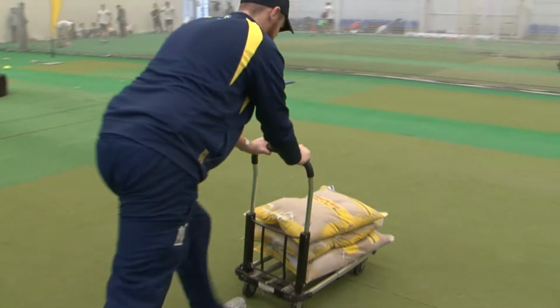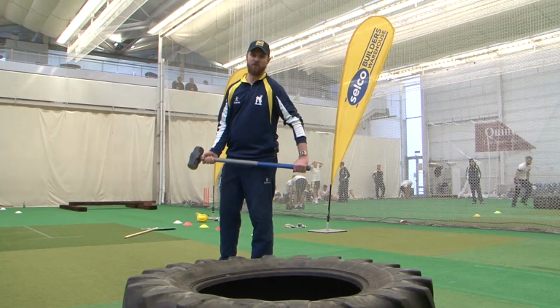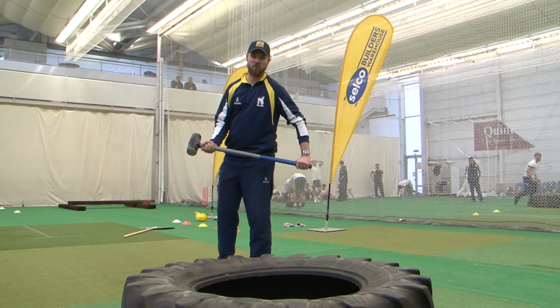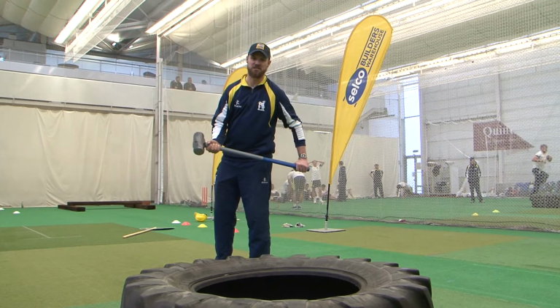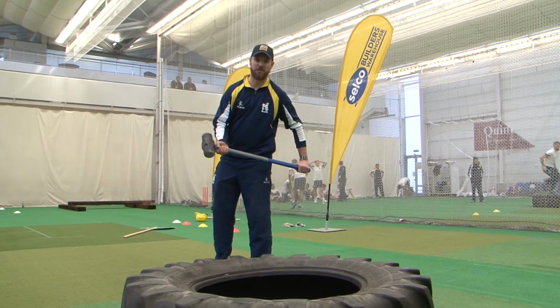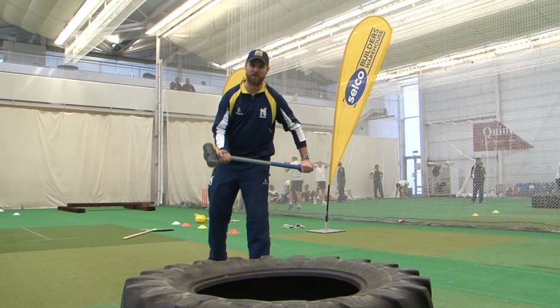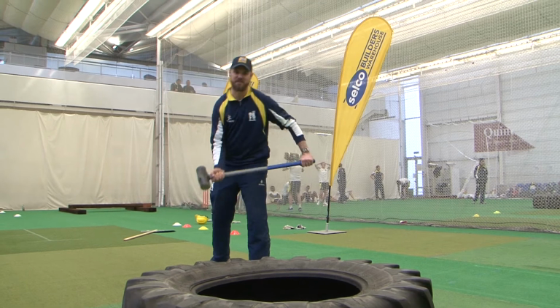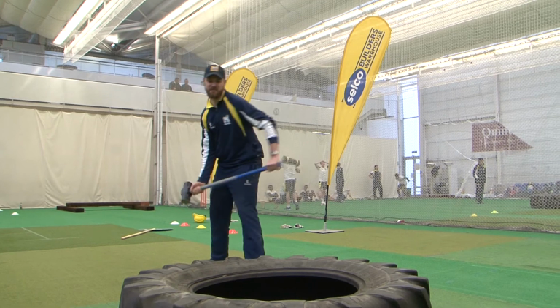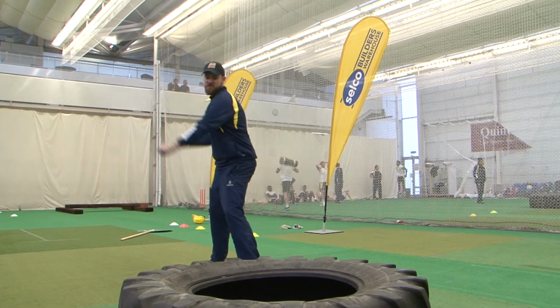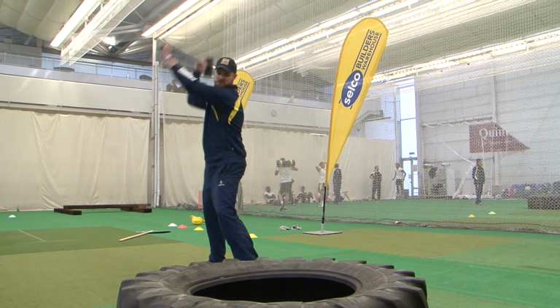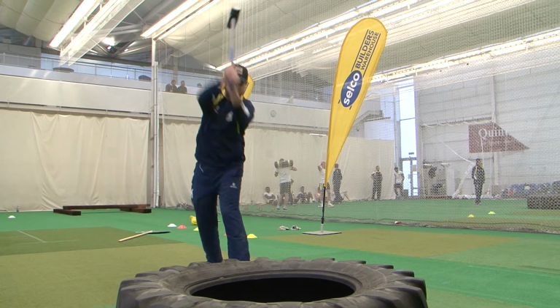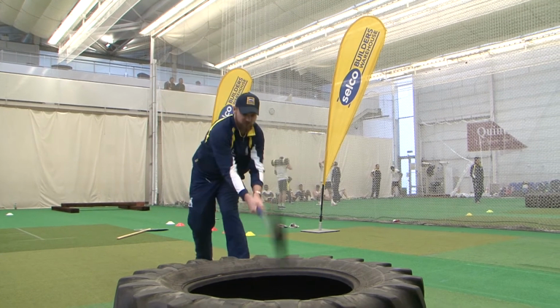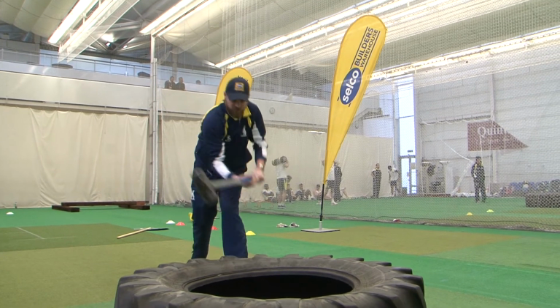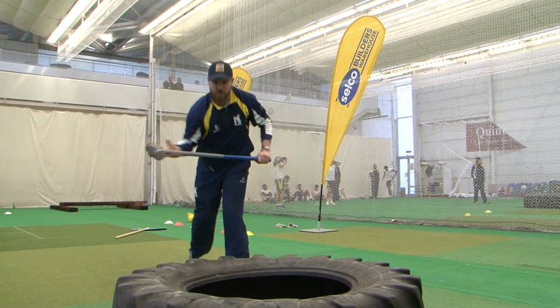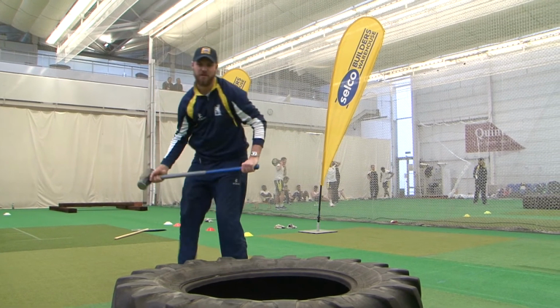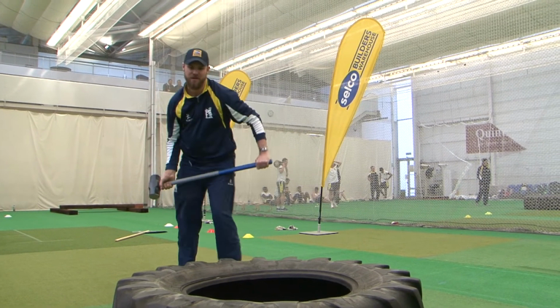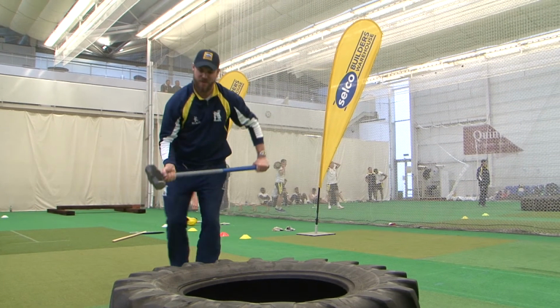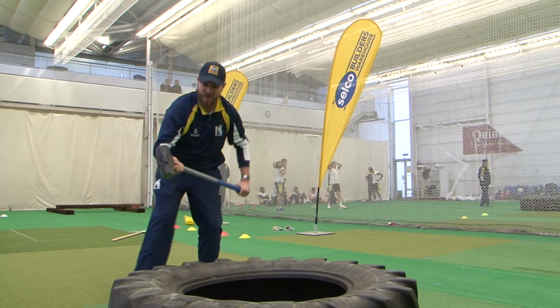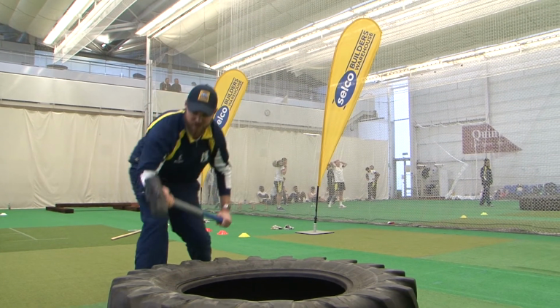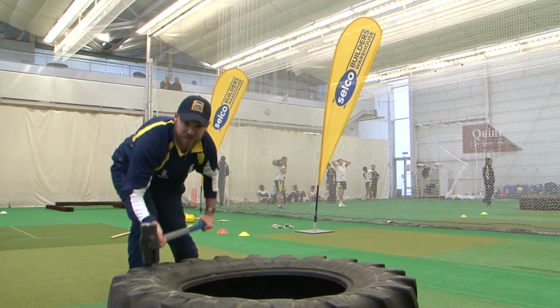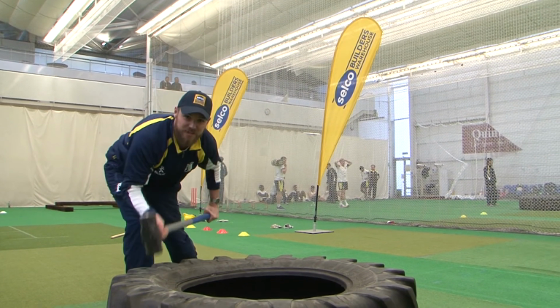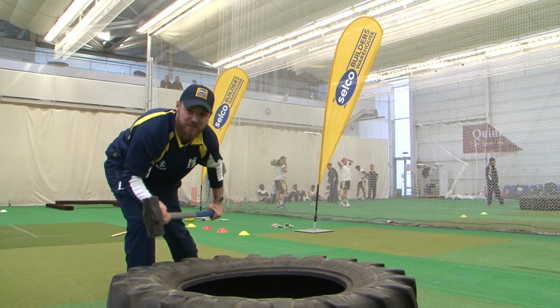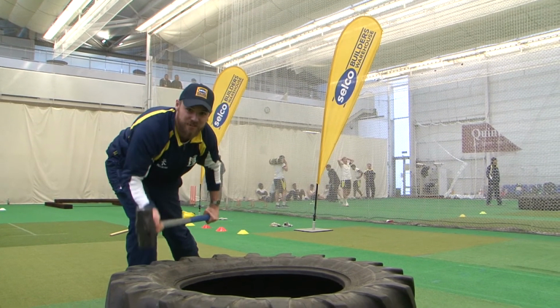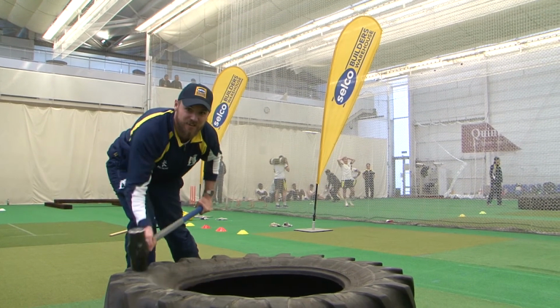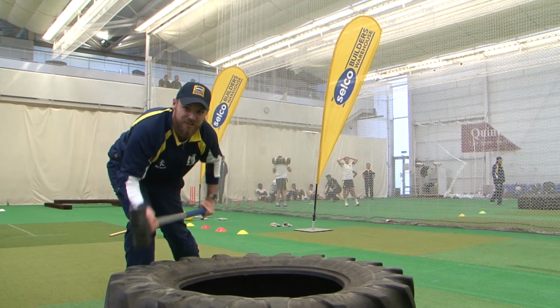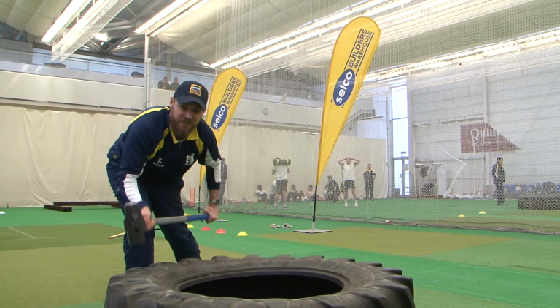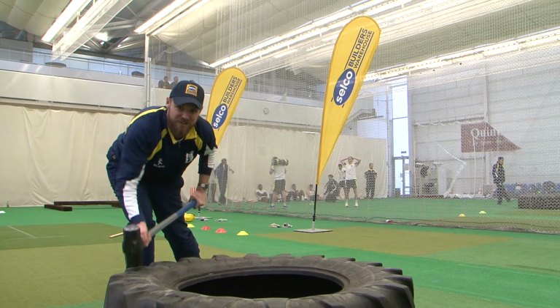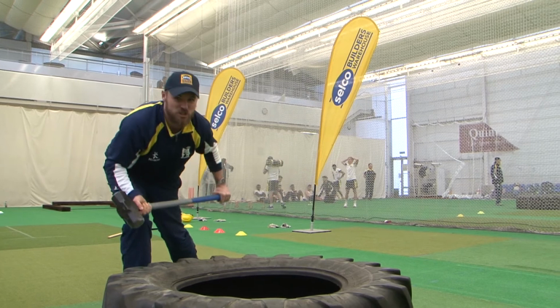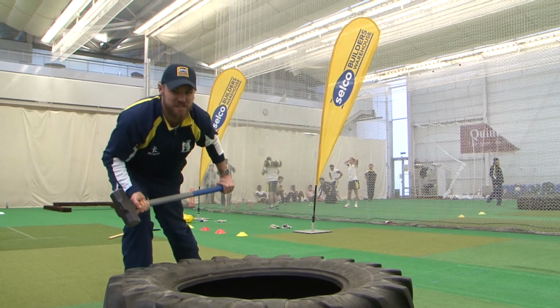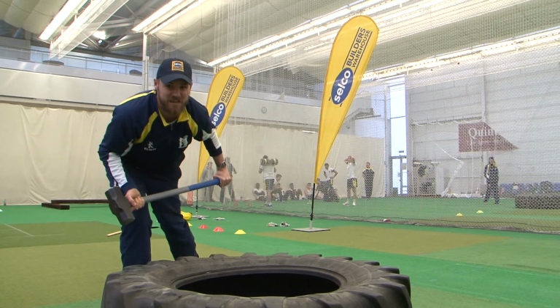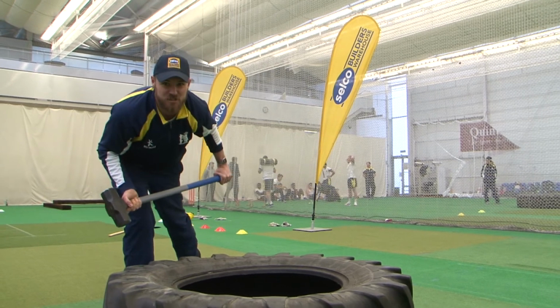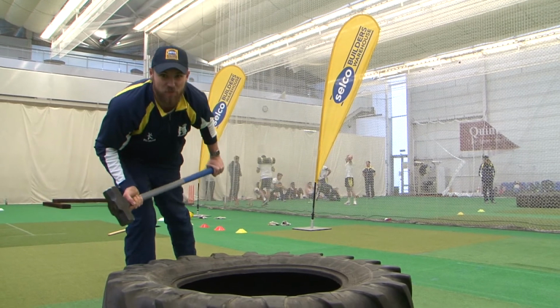What we want to see with the hammer is this — 20 seconds on top.